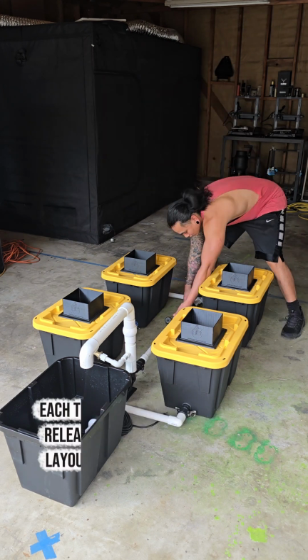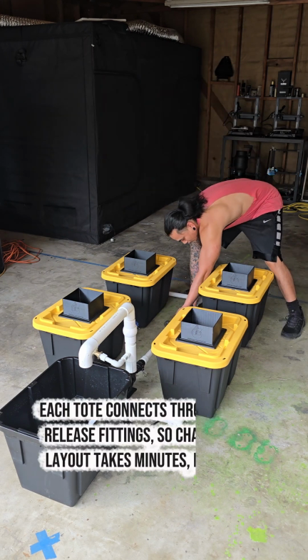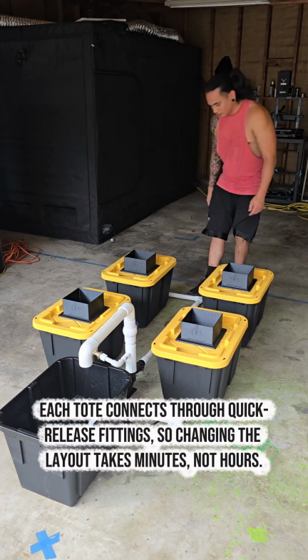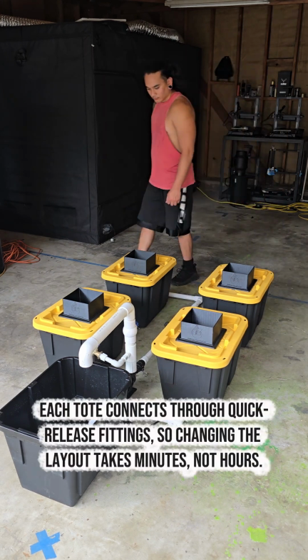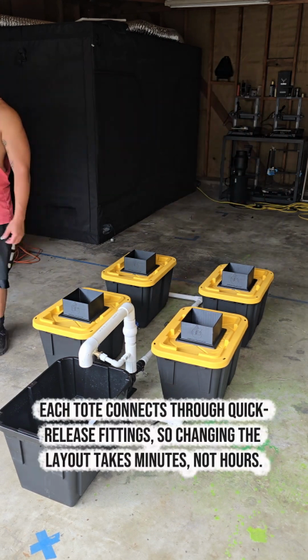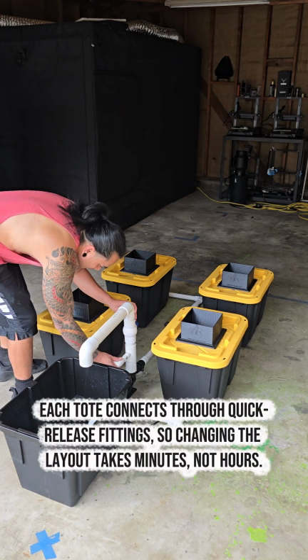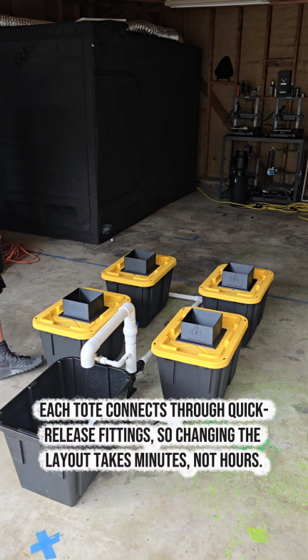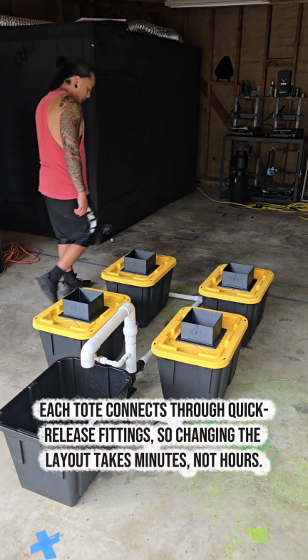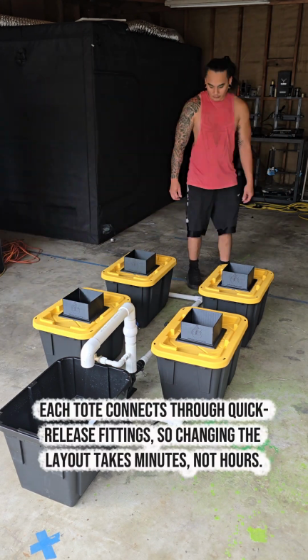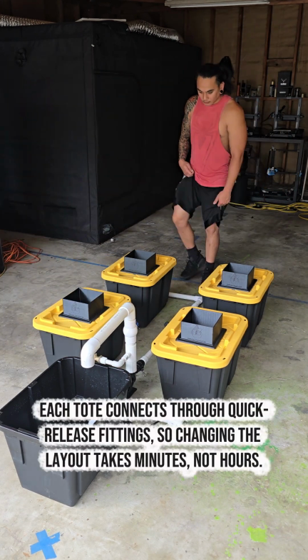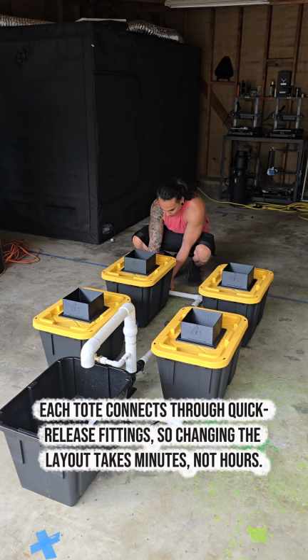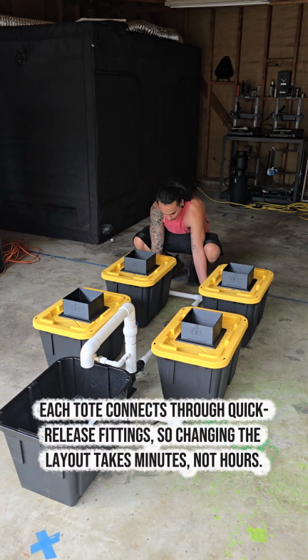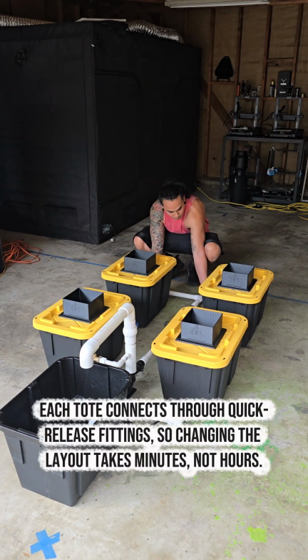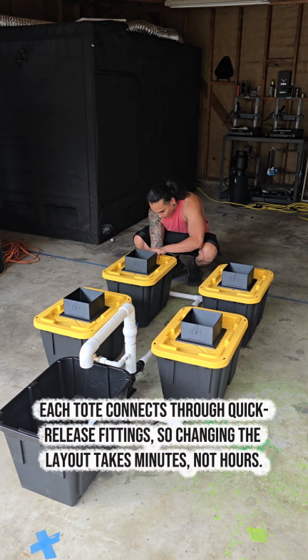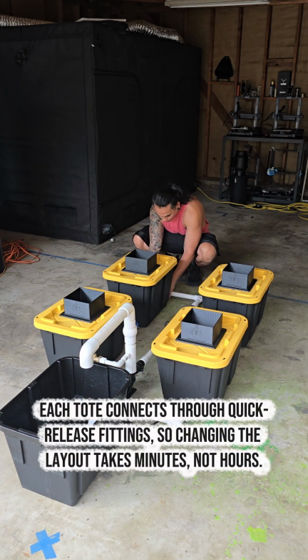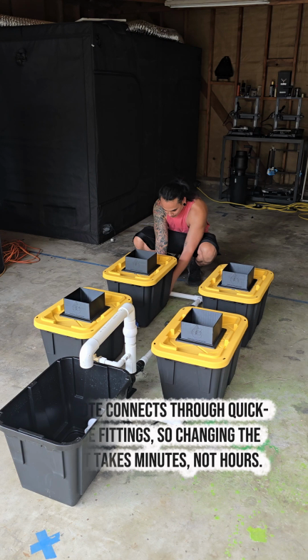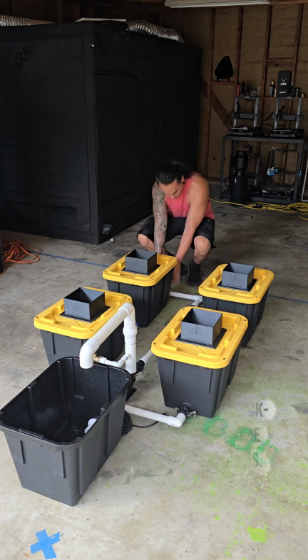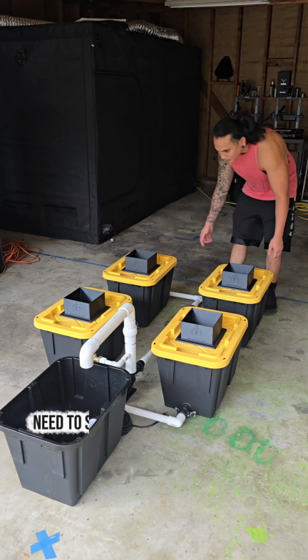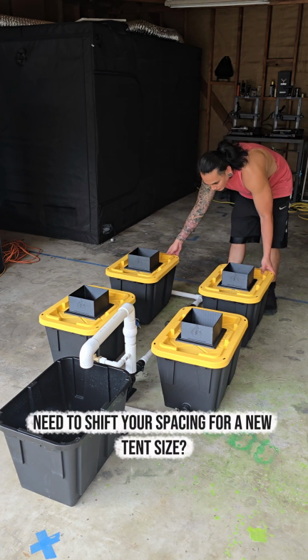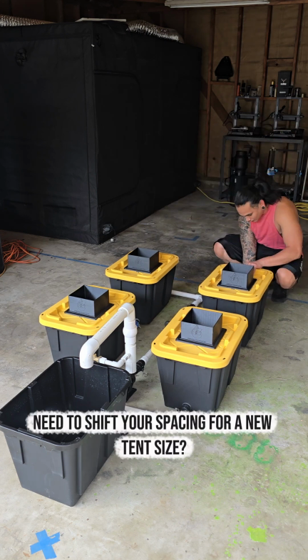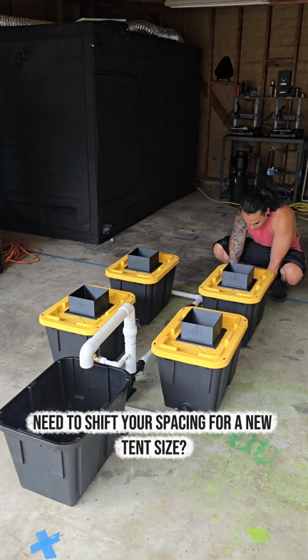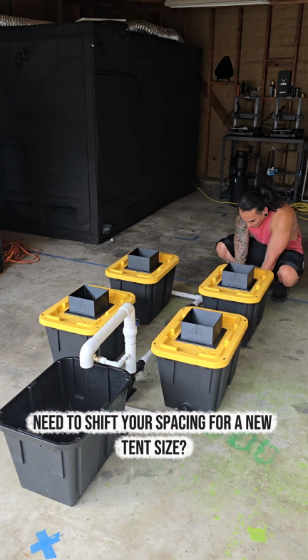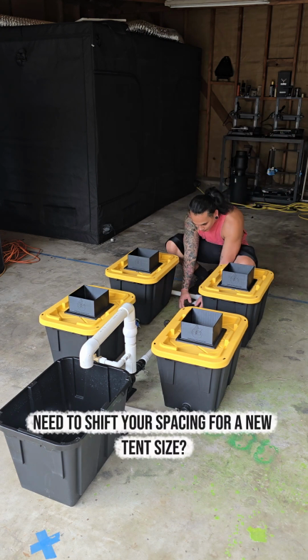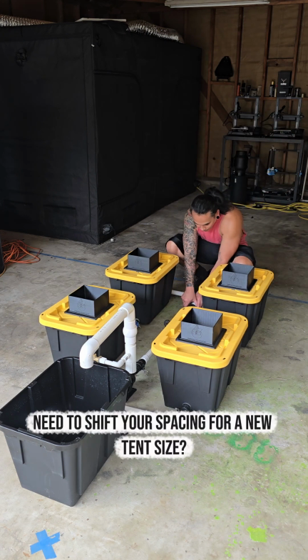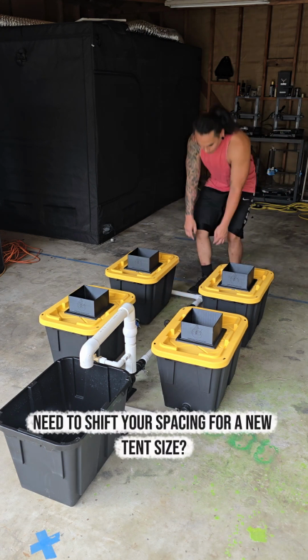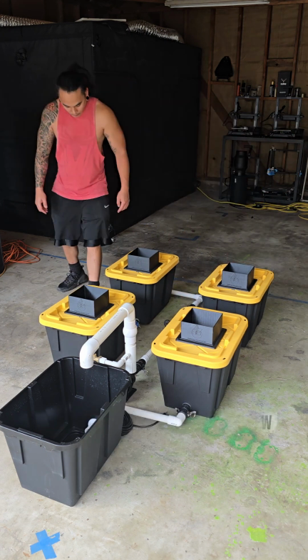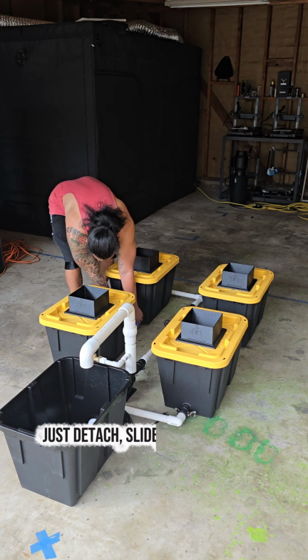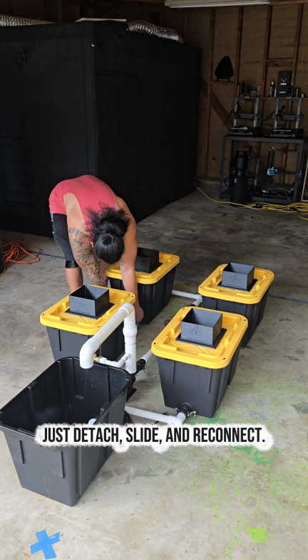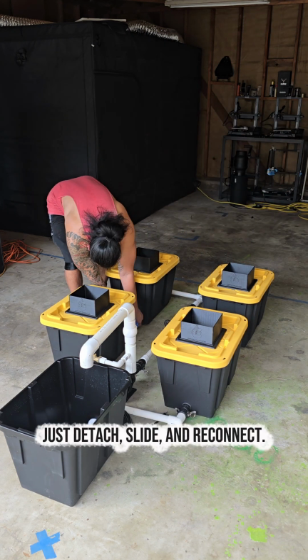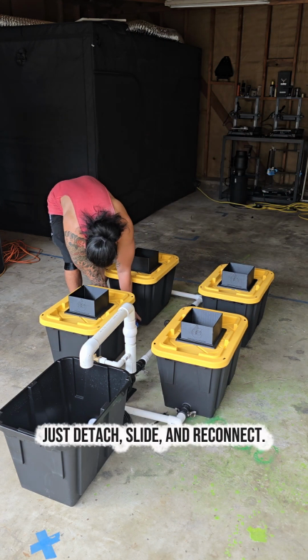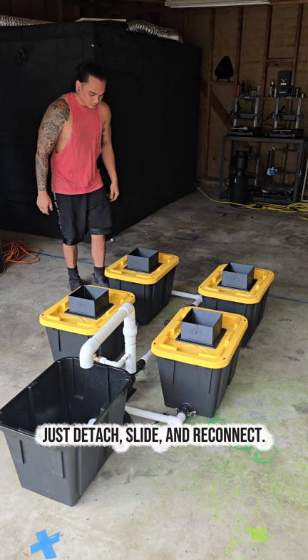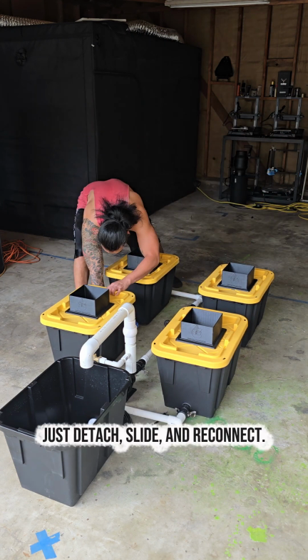Each tote connects through quick-release fittings, so changing the layout takes minutes, not hours. Need to shift your spacing for a new tent size? Just detach, slide, and reconnect.